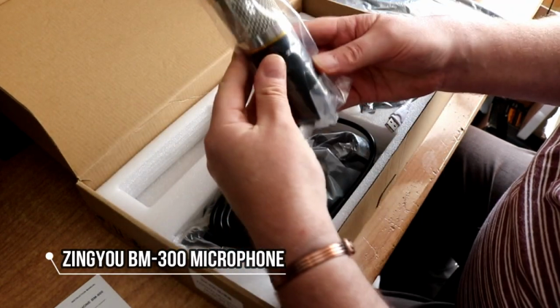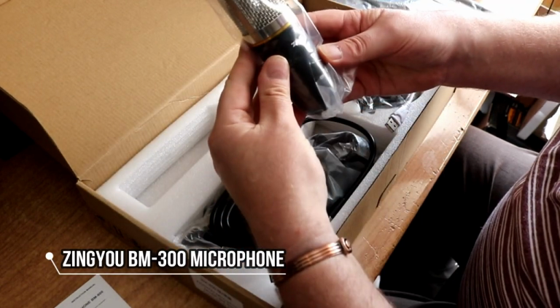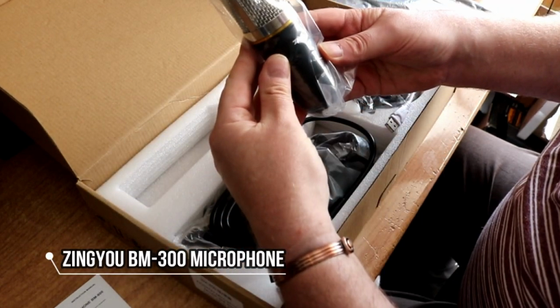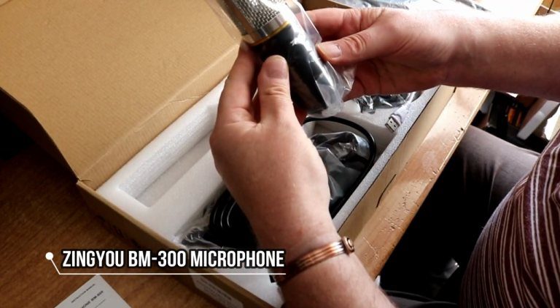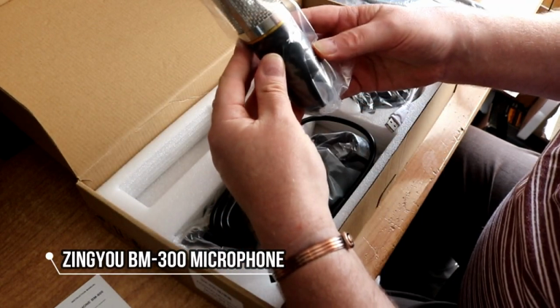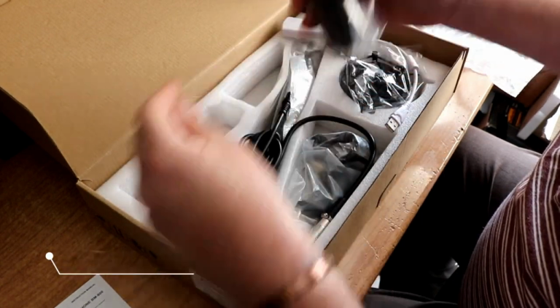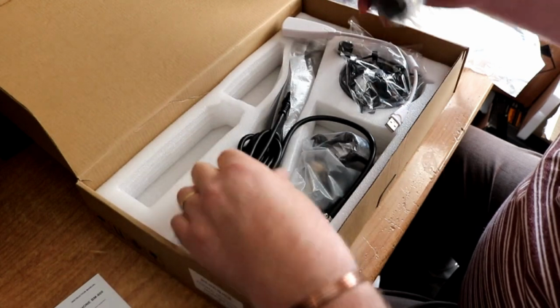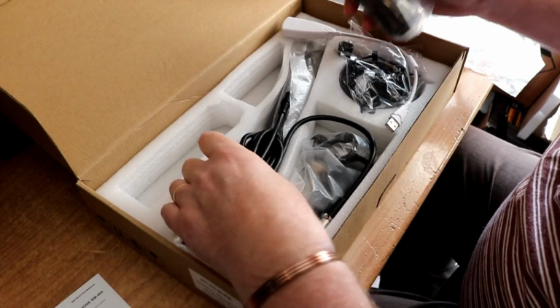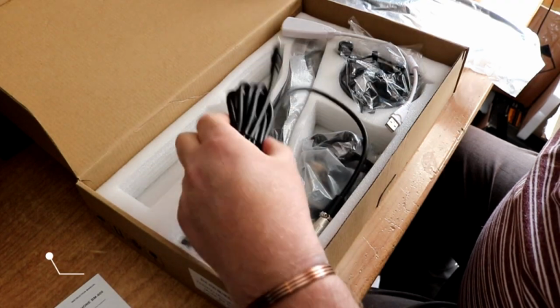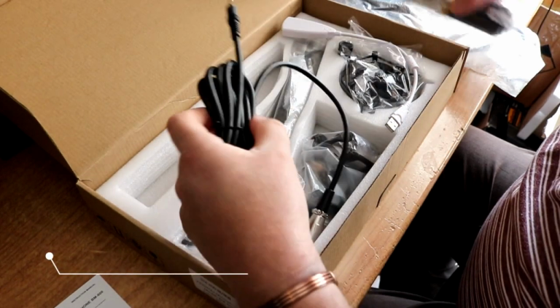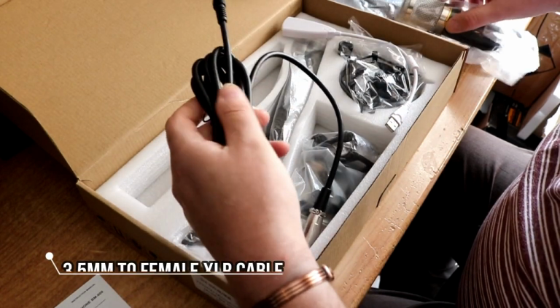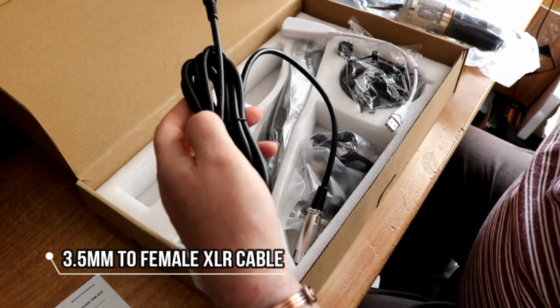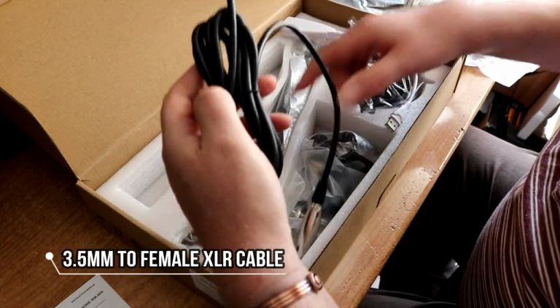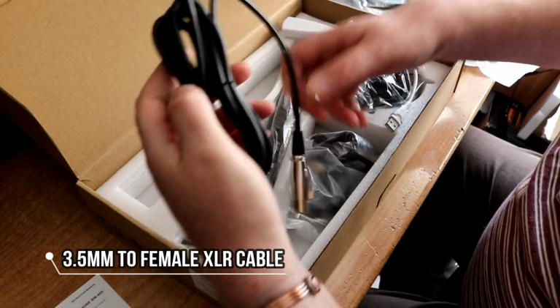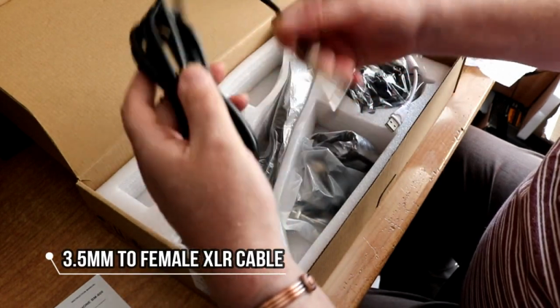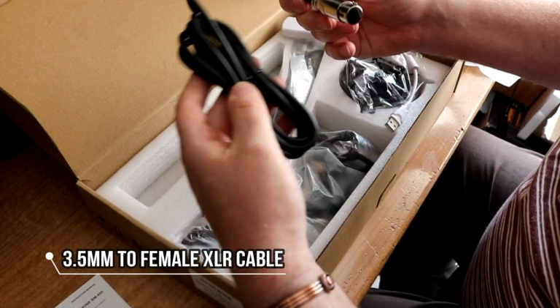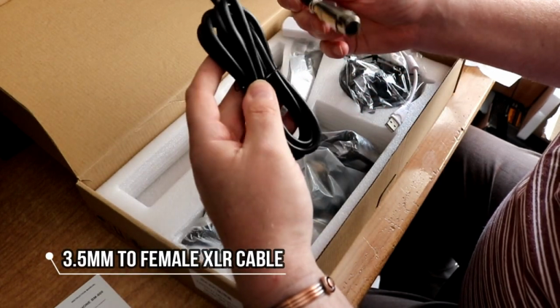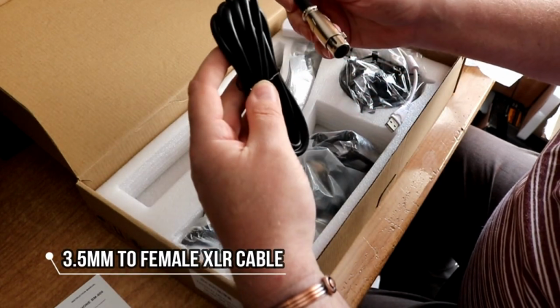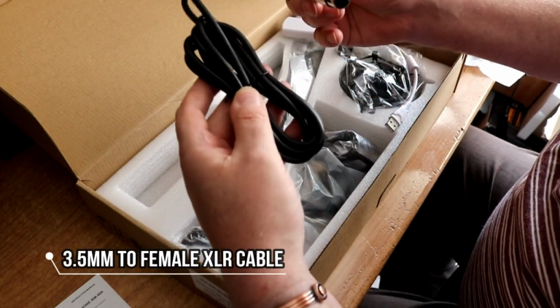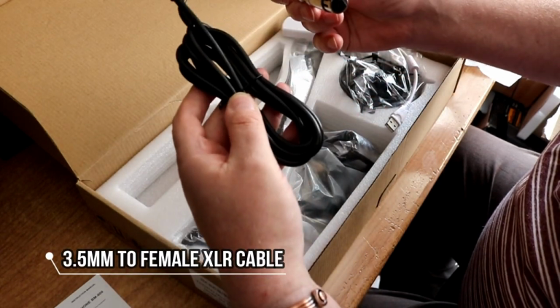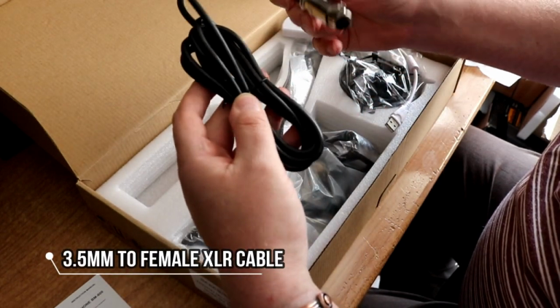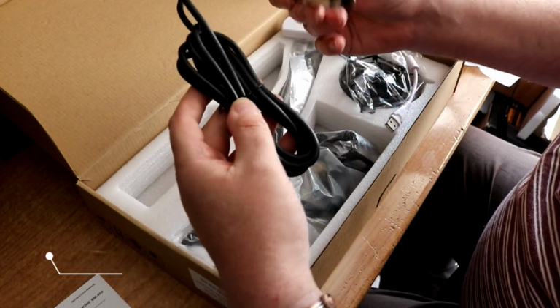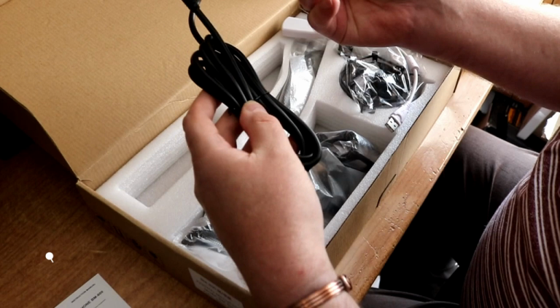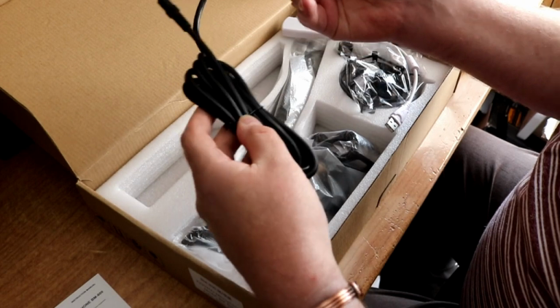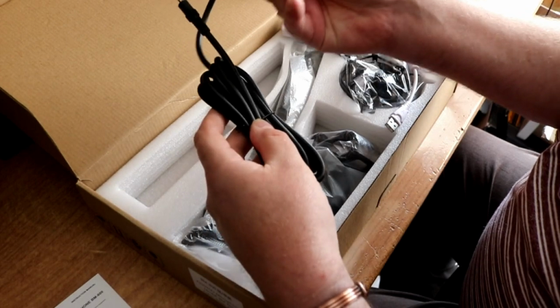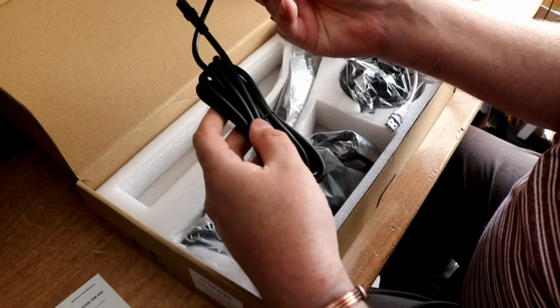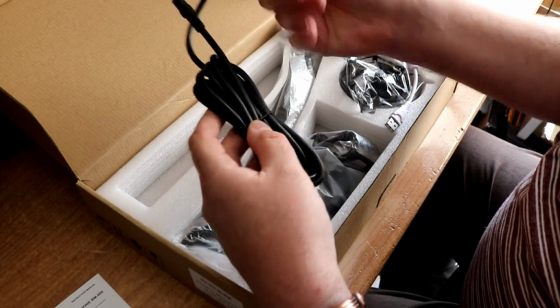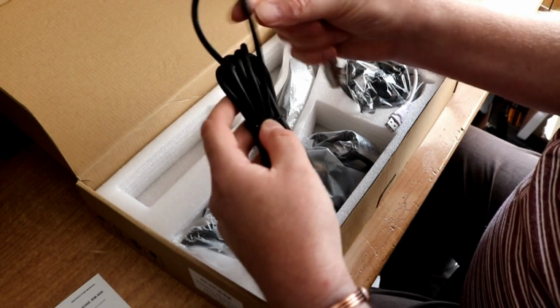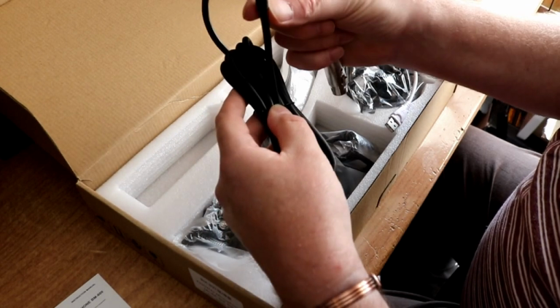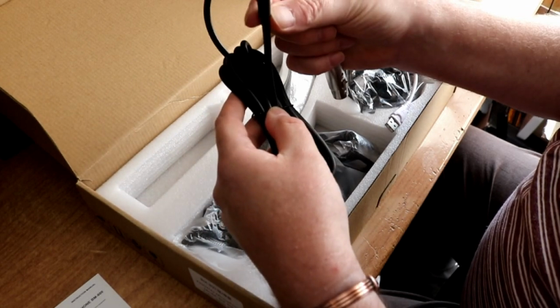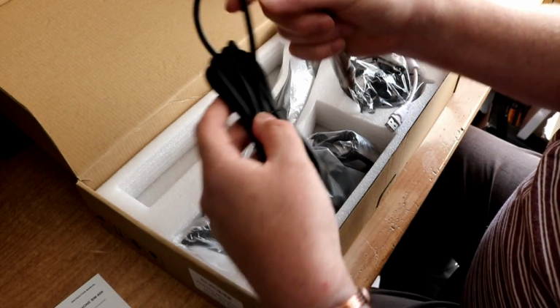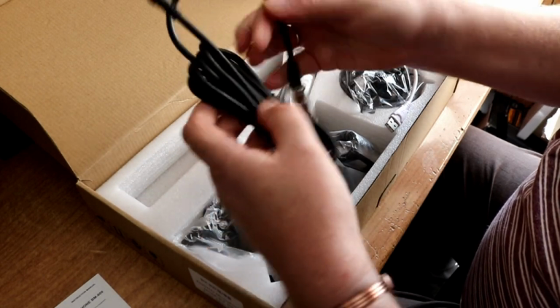Here's the mic itself, and obviously all the different leads — one will go into the mic and then that into my PC.